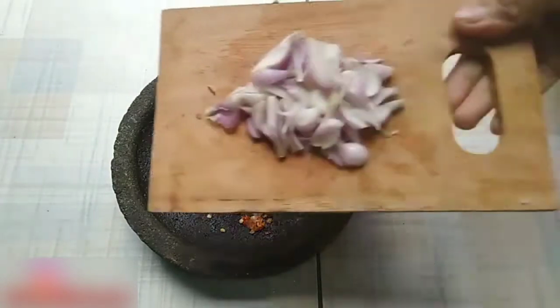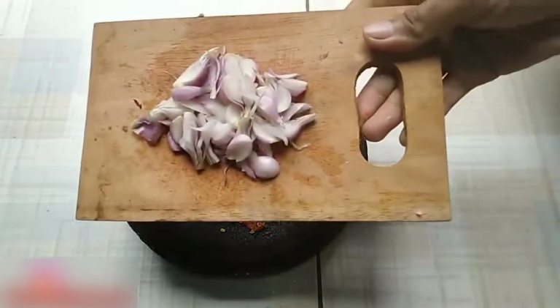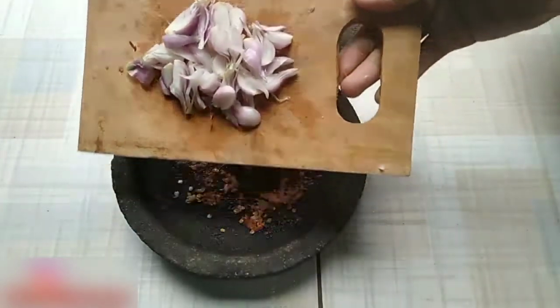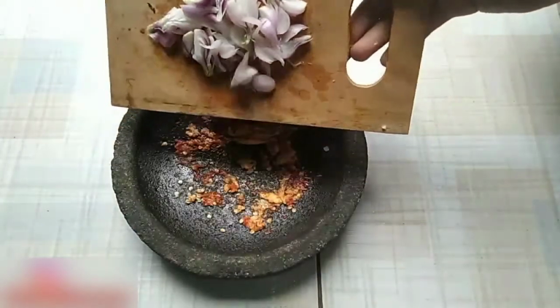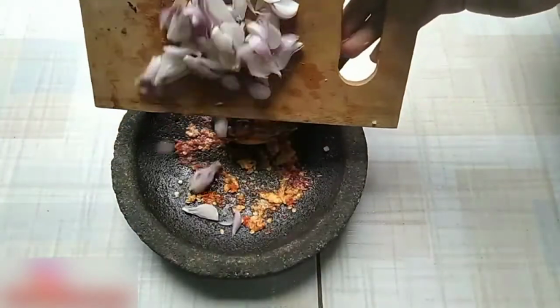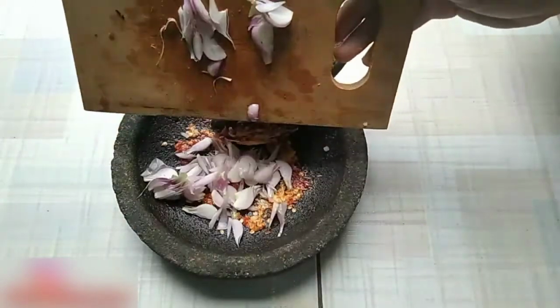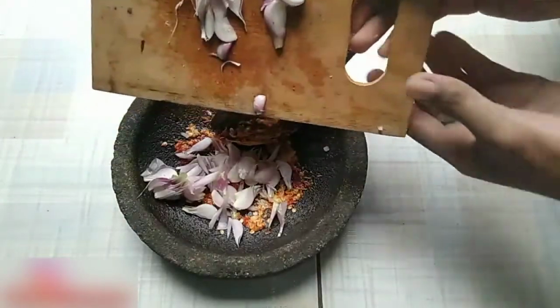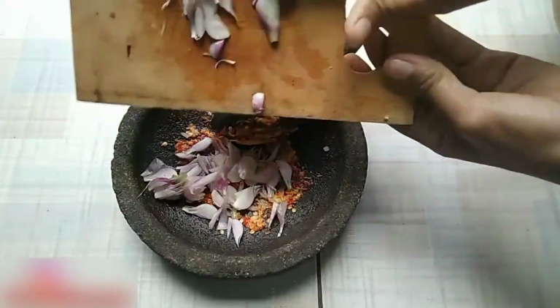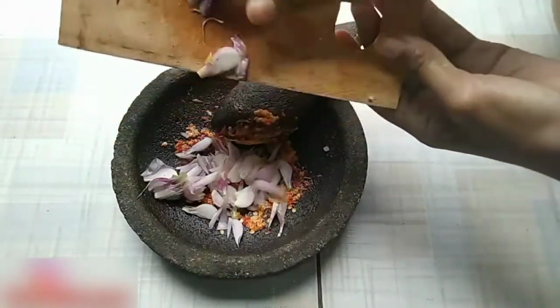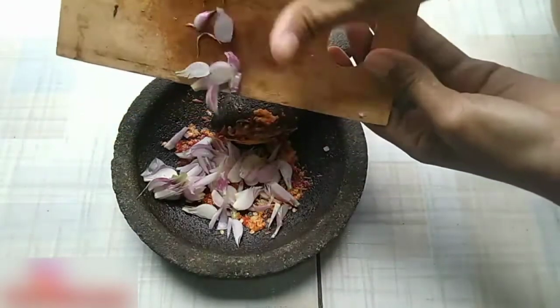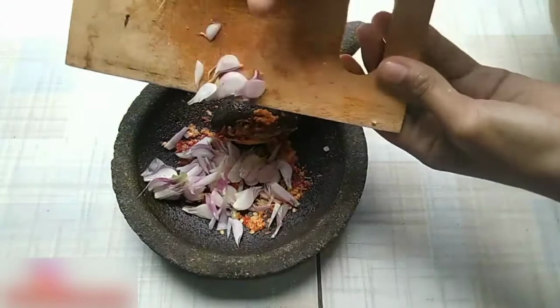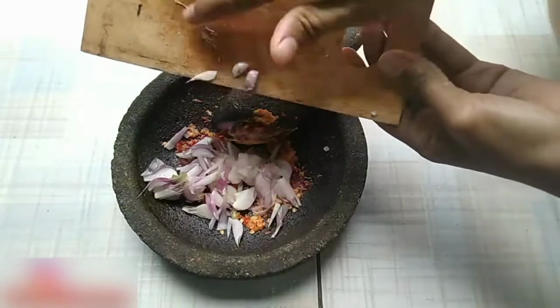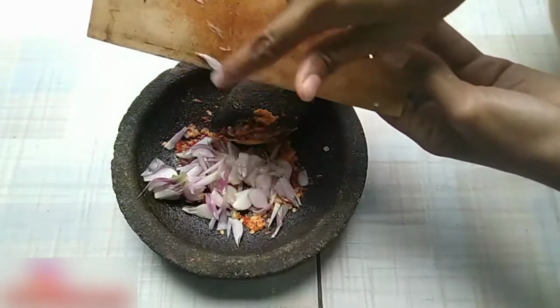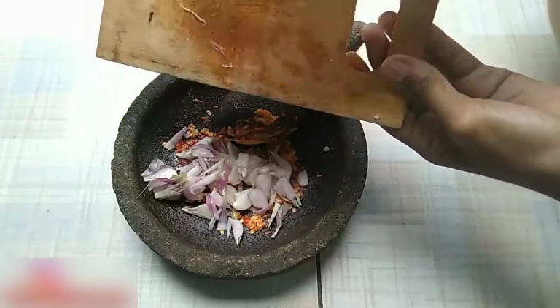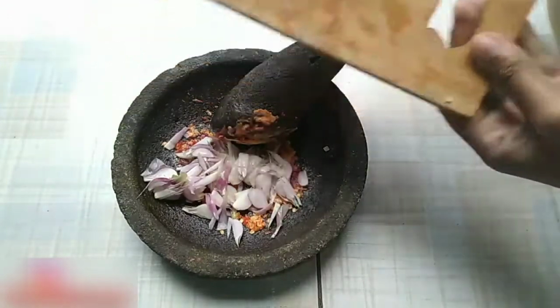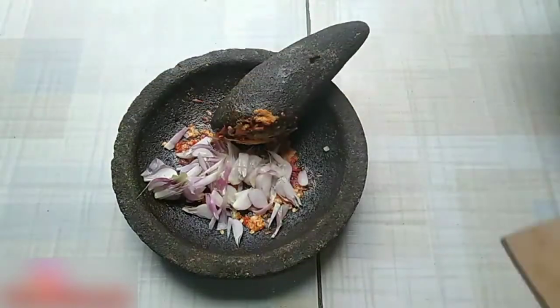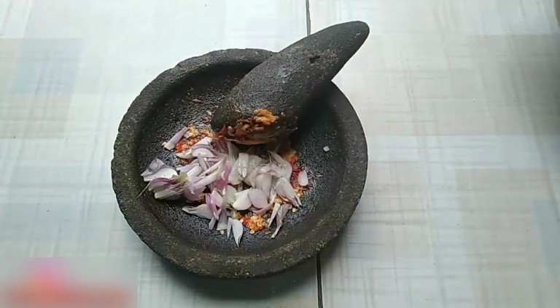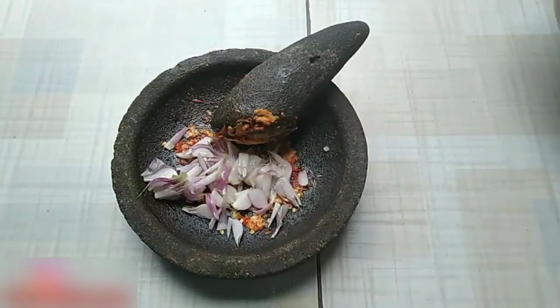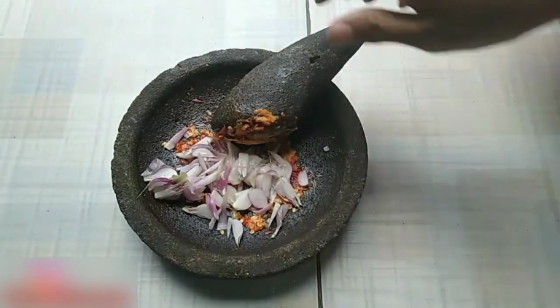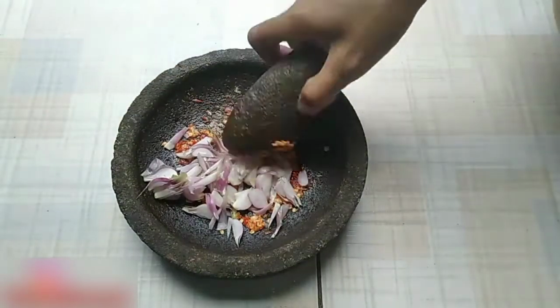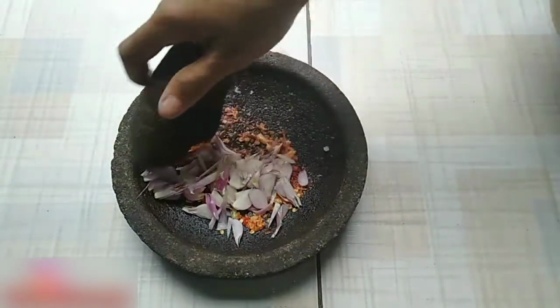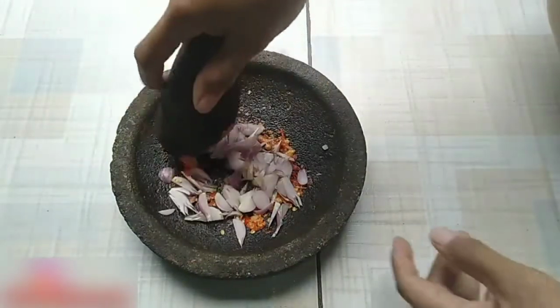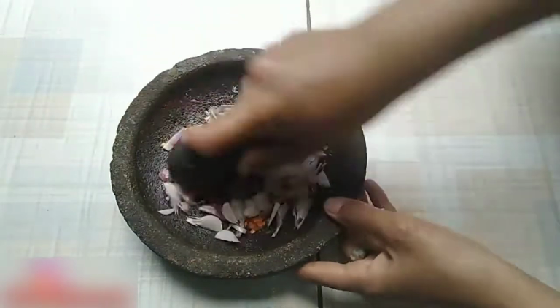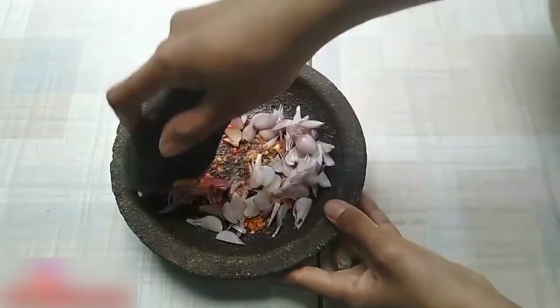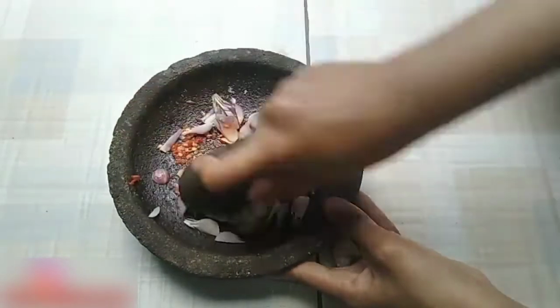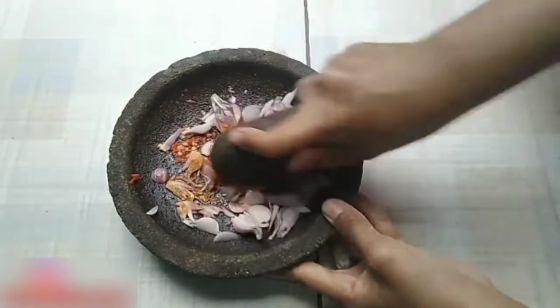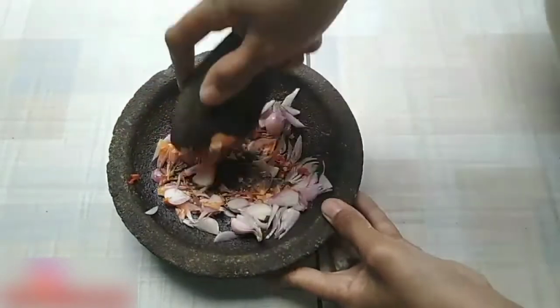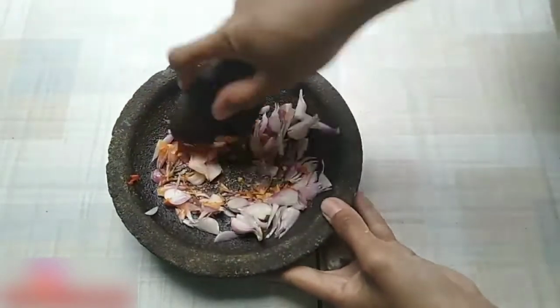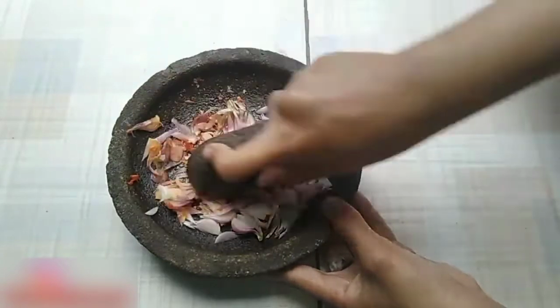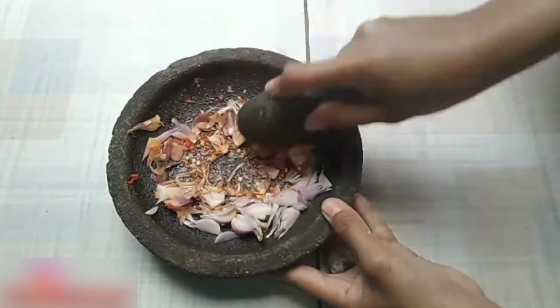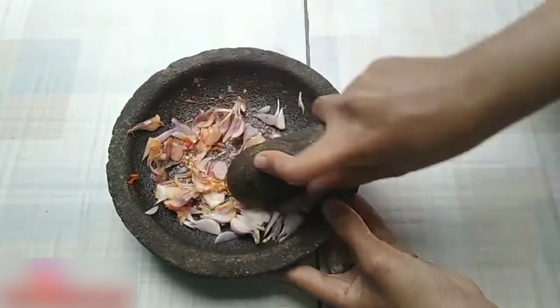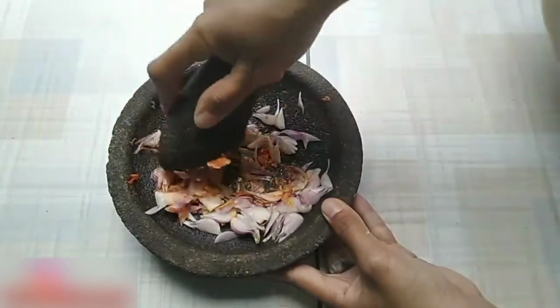Kemudian, masukkan 7 siung bawang merah yang sudah diiris seperti ini. Haluskan semuanya sampai benar-benar halus.